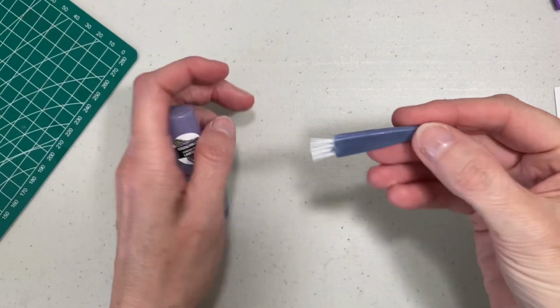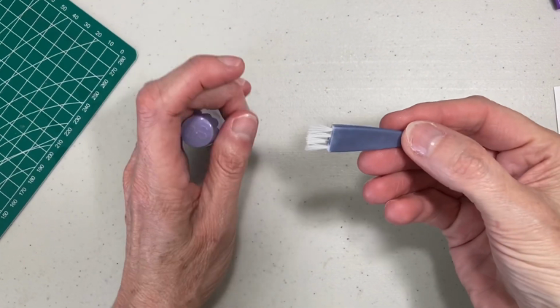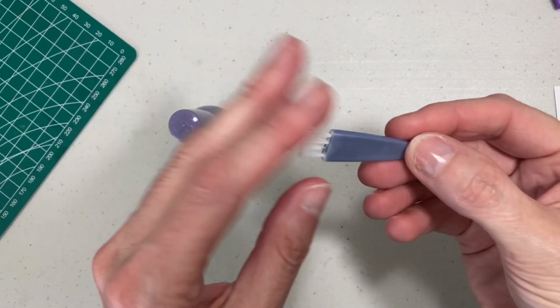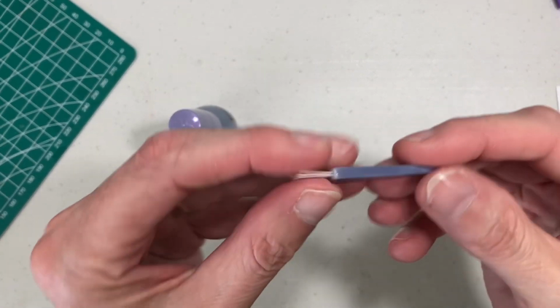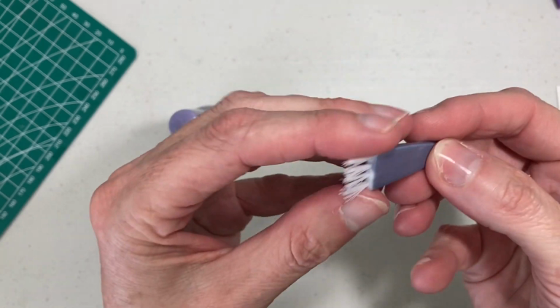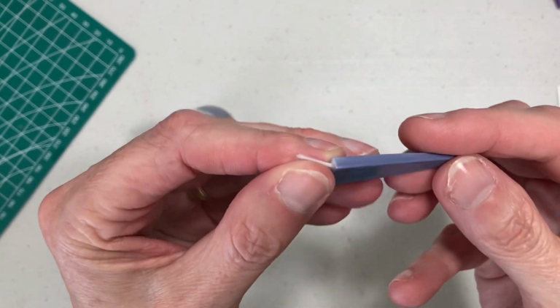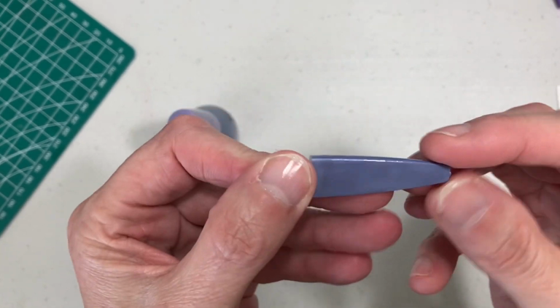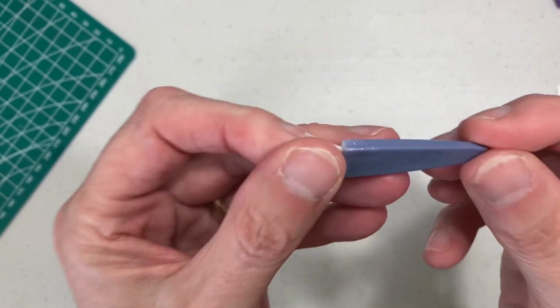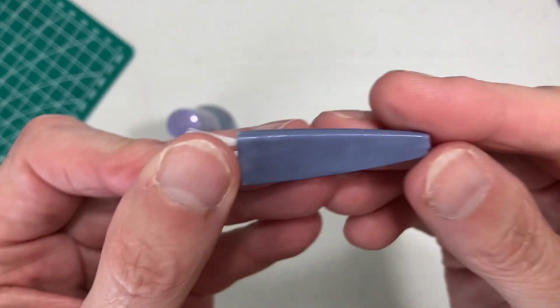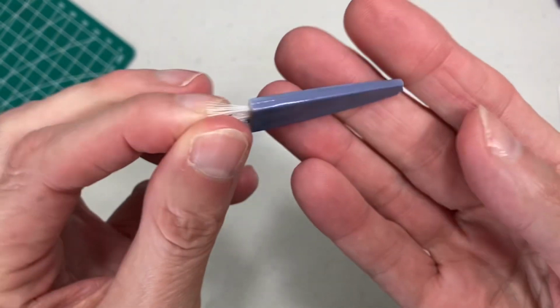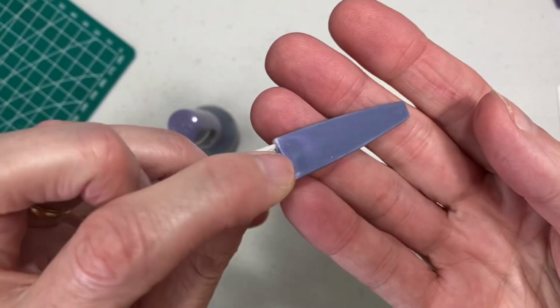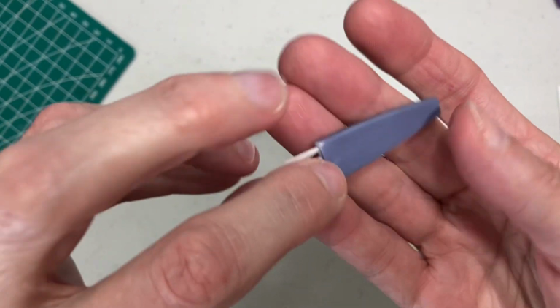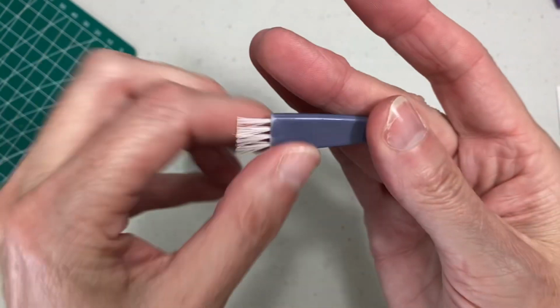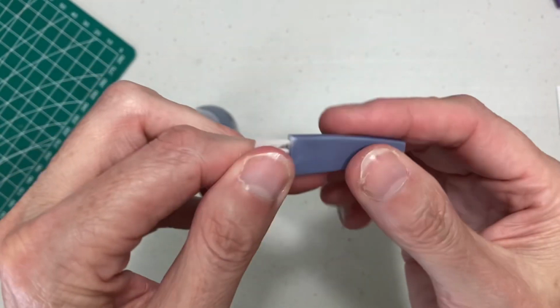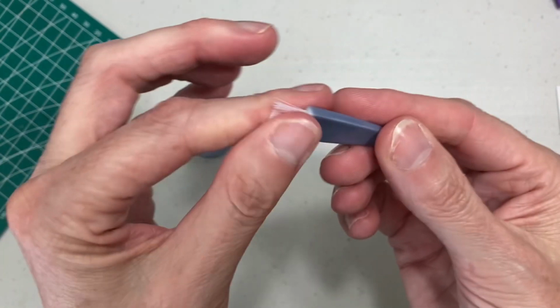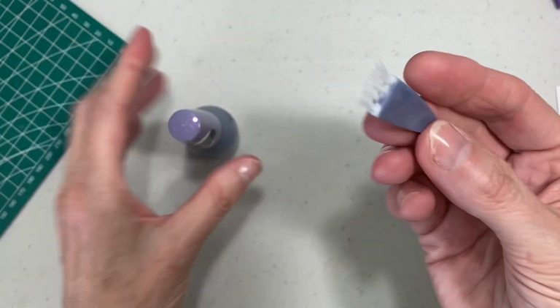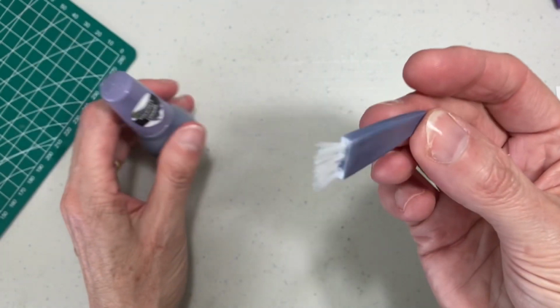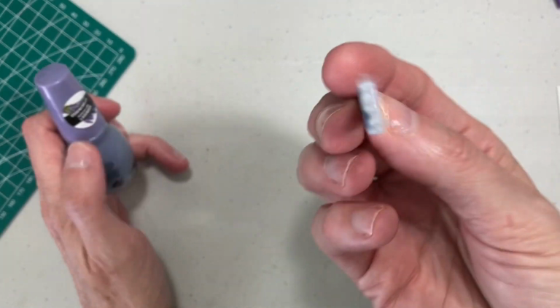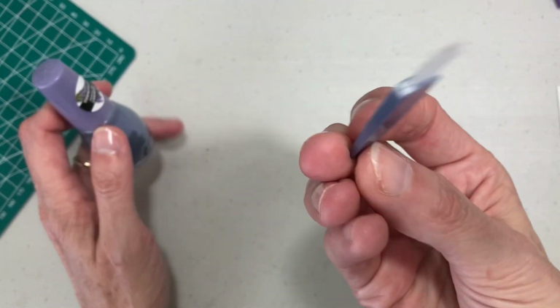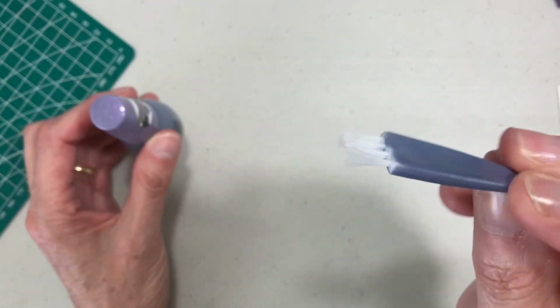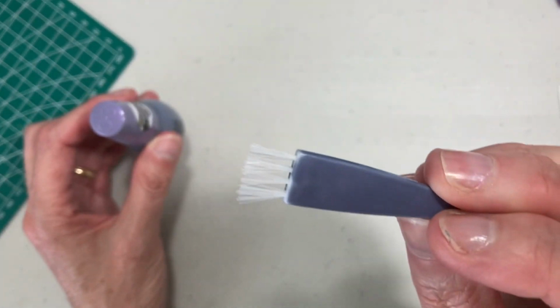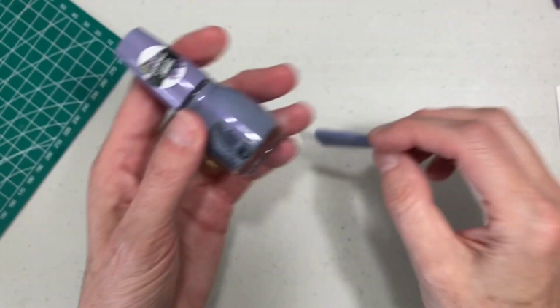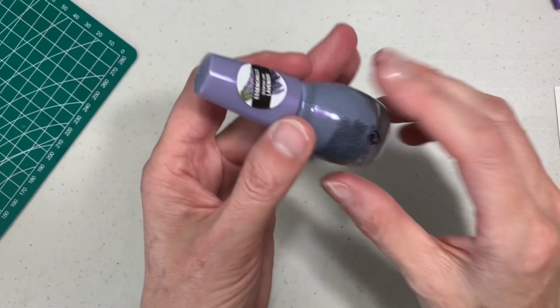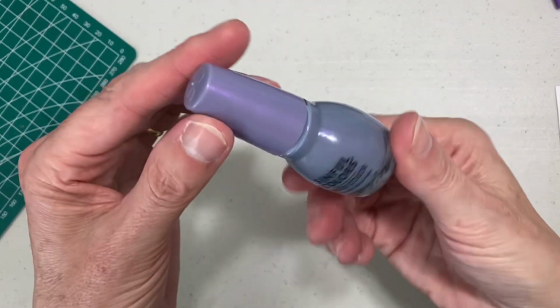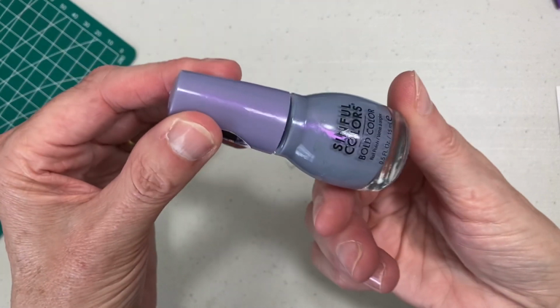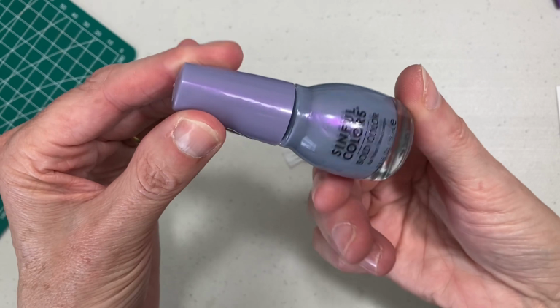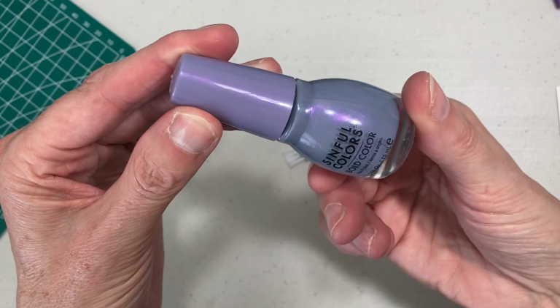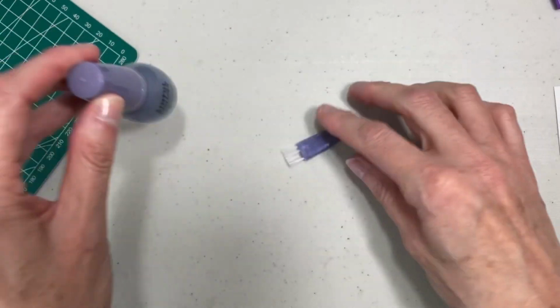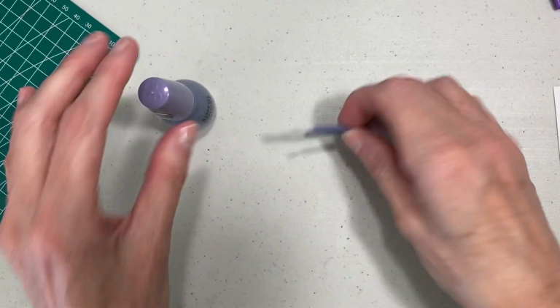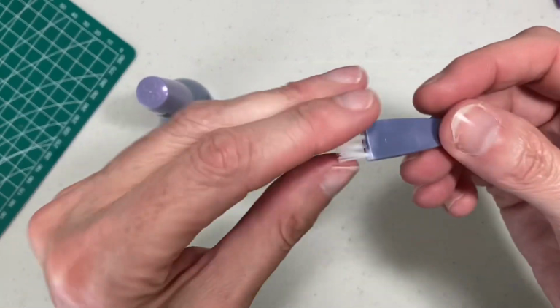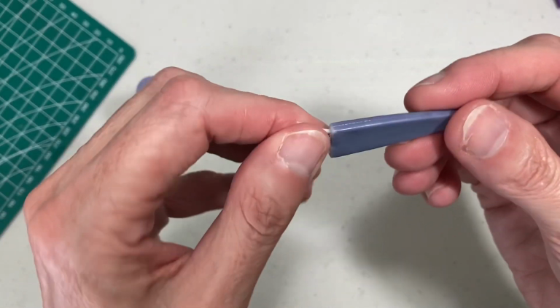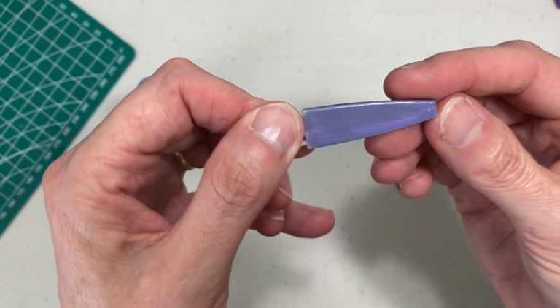Here is the little brush that I painted. It's very nice. Now I will not lose it in the bathtub when I use it for my razor. That was what I used this nail polish for, and it turned out very nice.